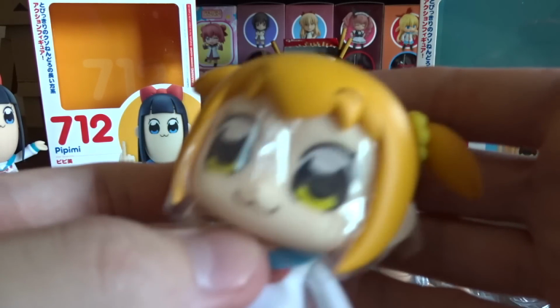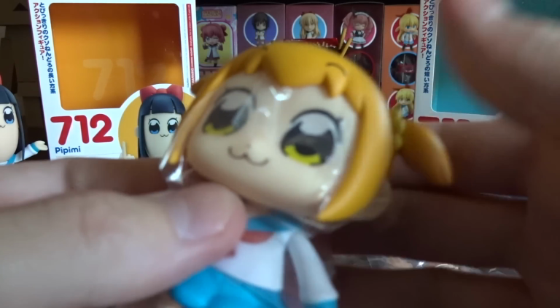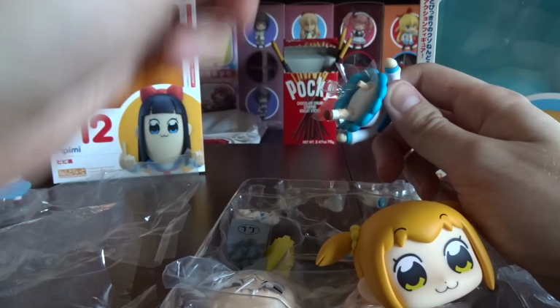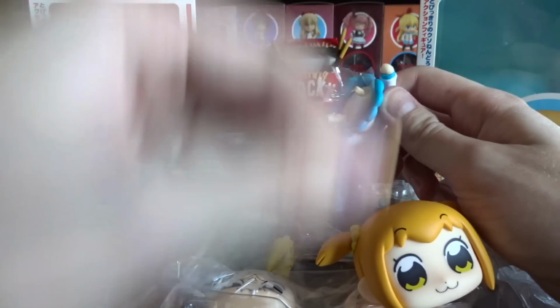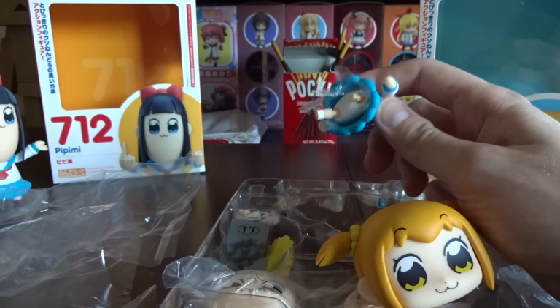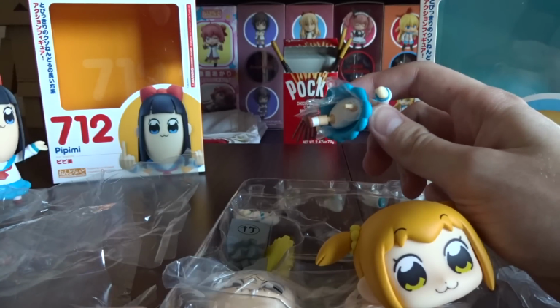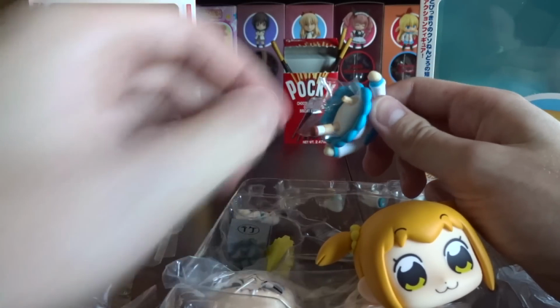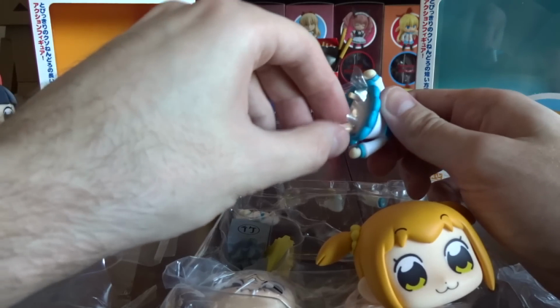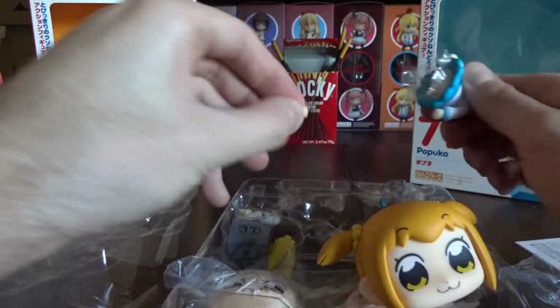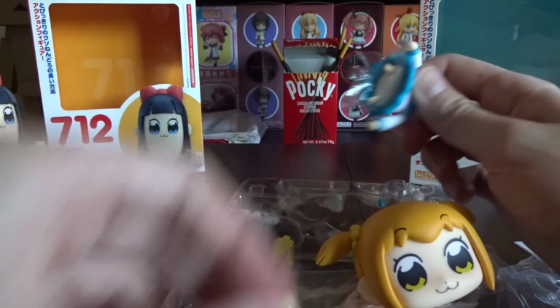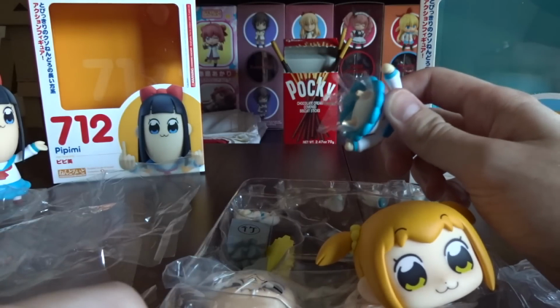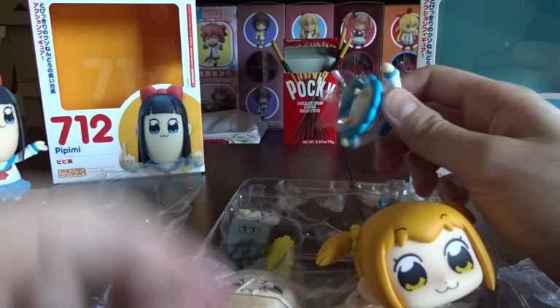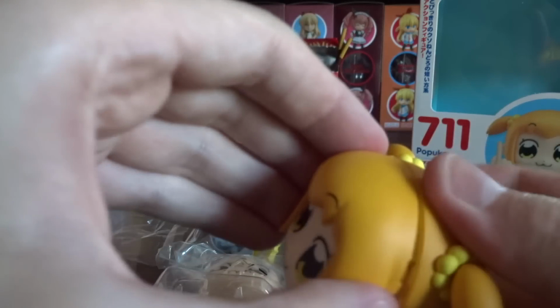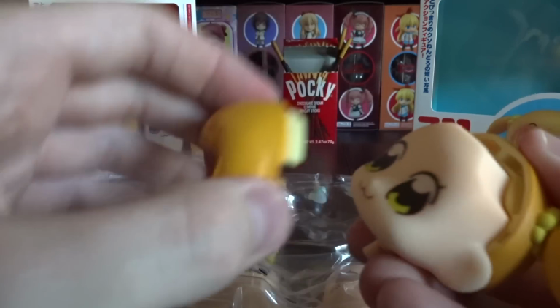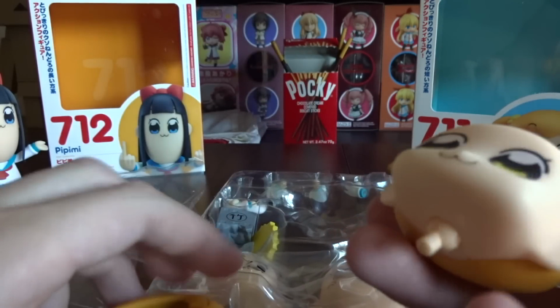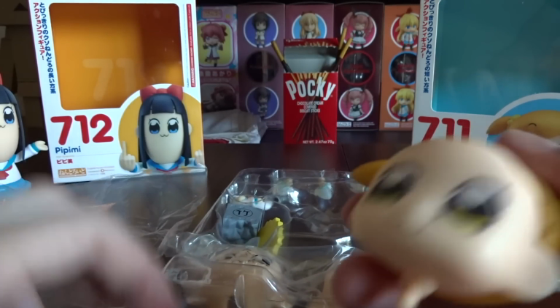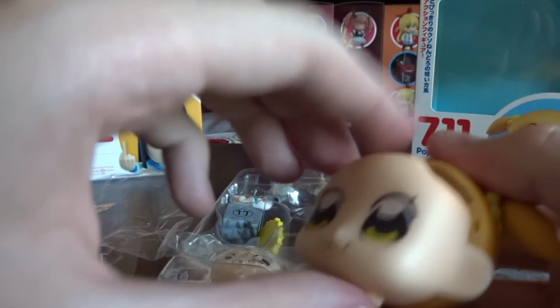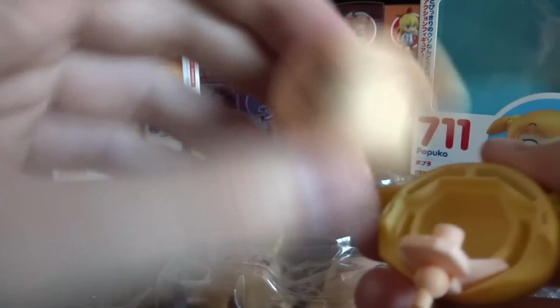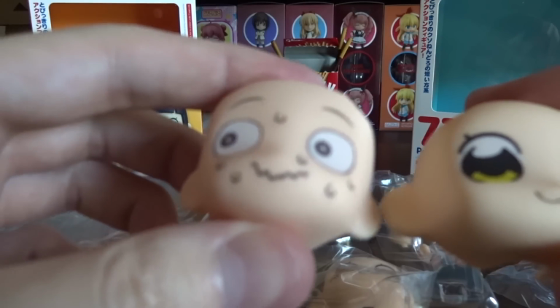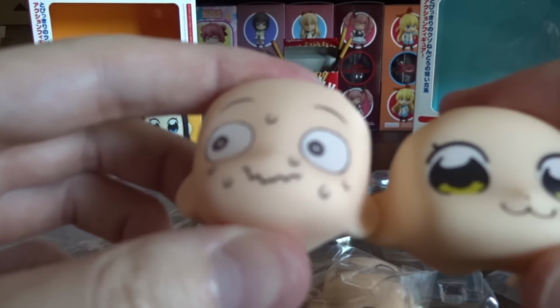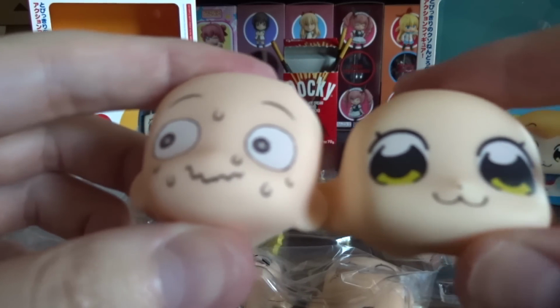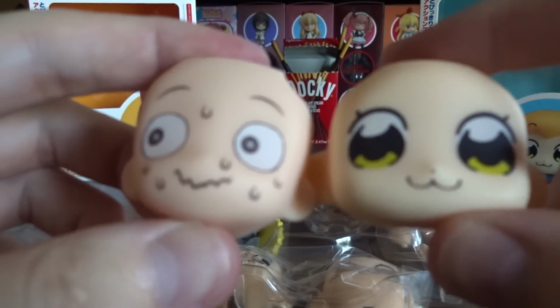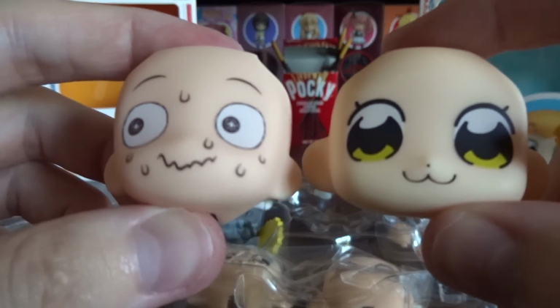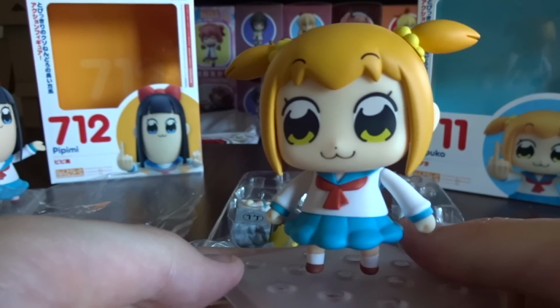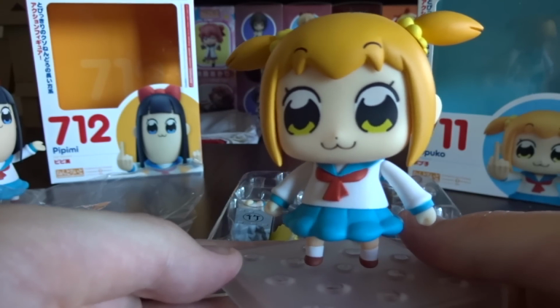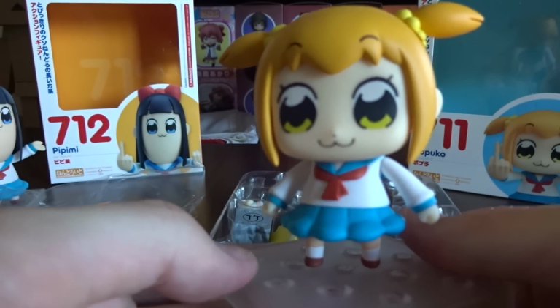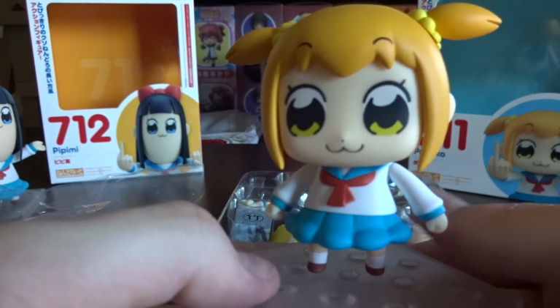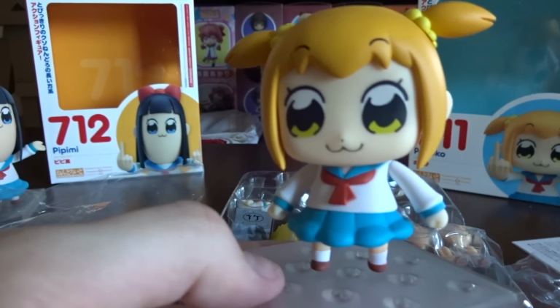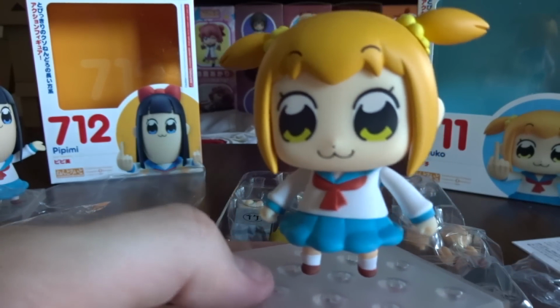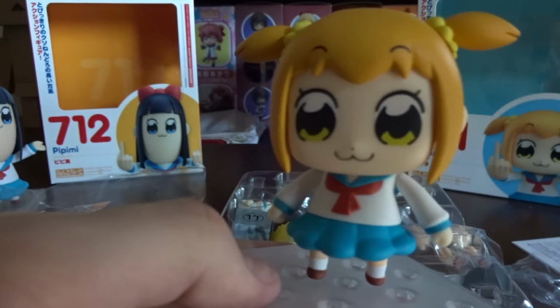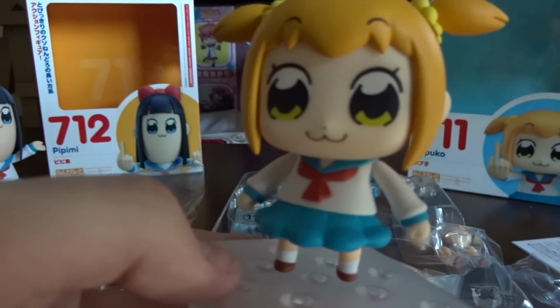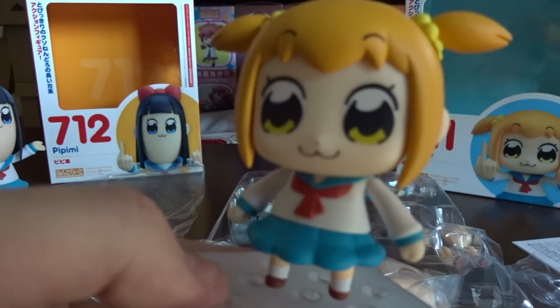Look at that — legs do come off. They become stubs. No way. It's fancier than the usual faceplate. Popuko. Basic, standard pose.